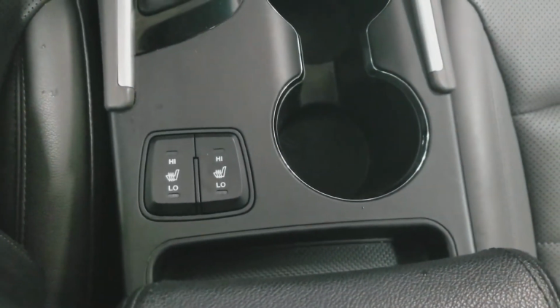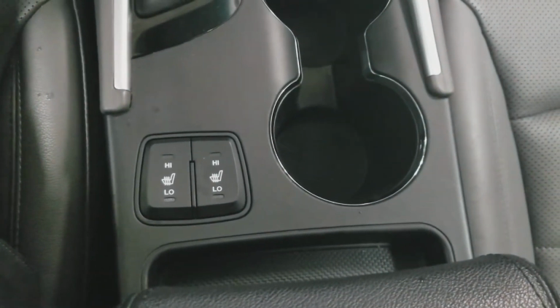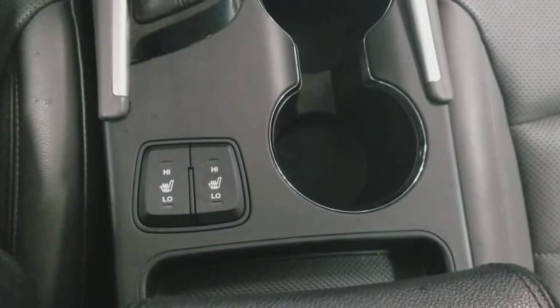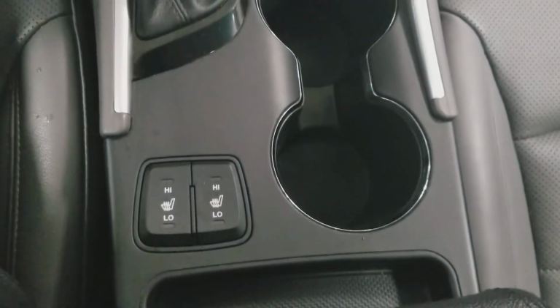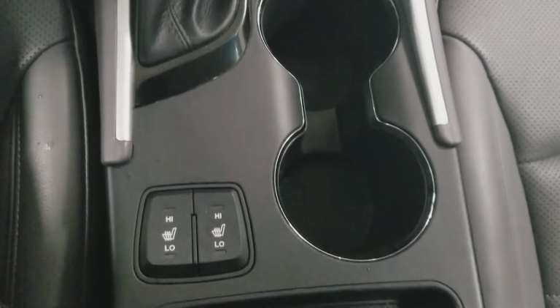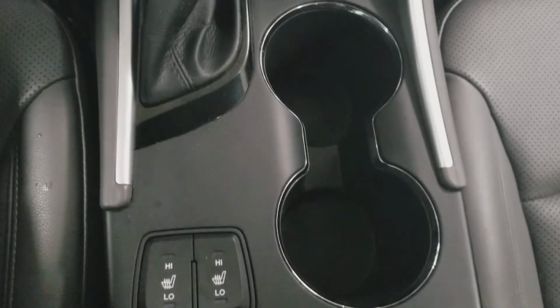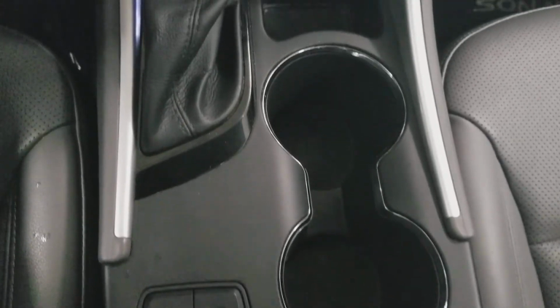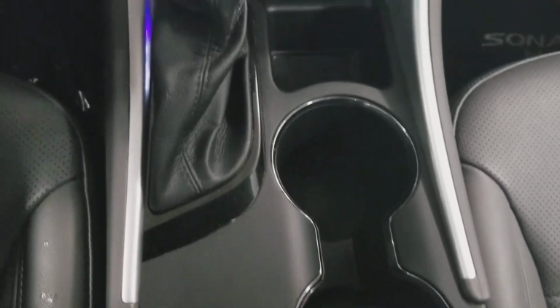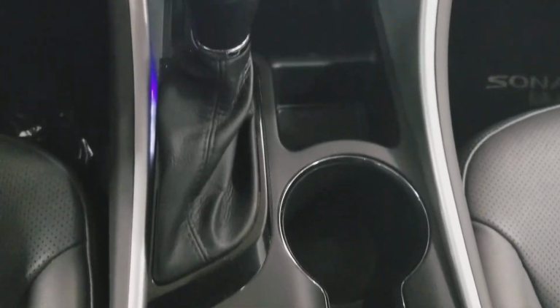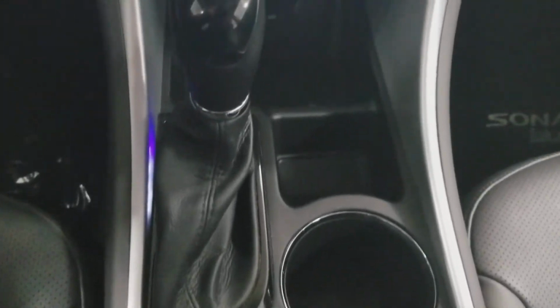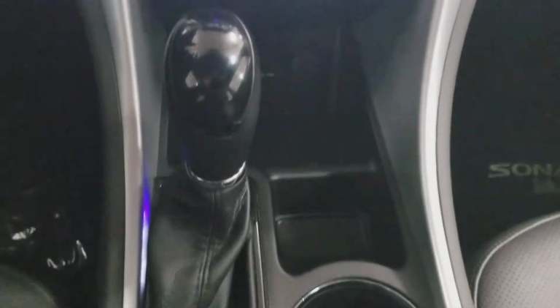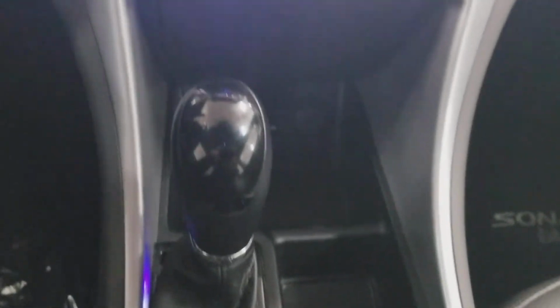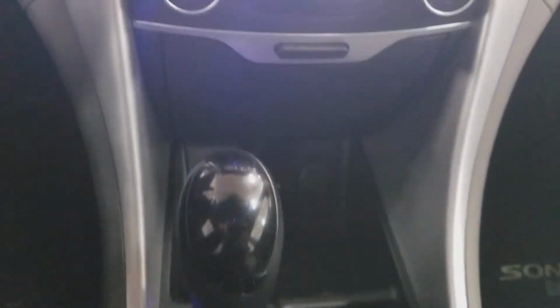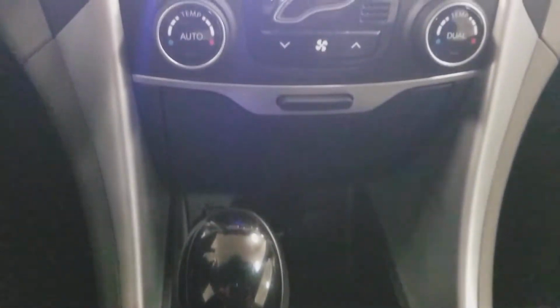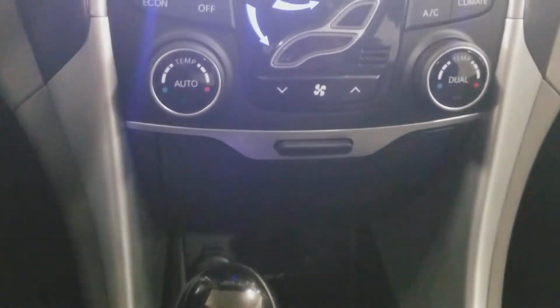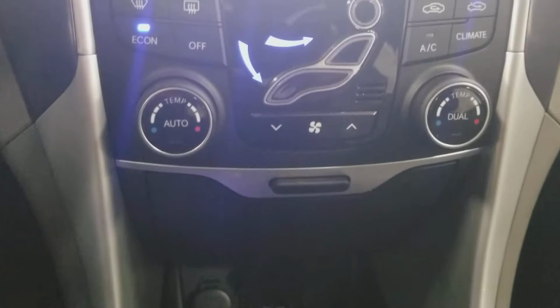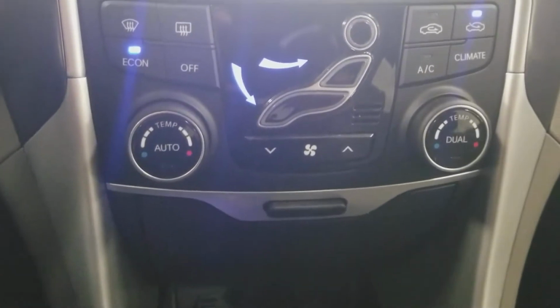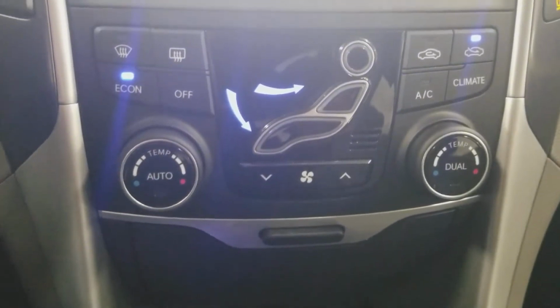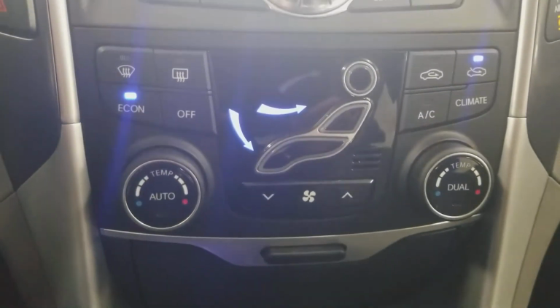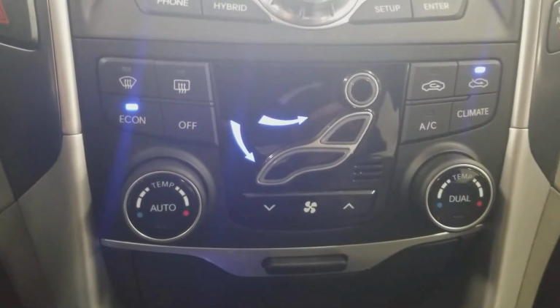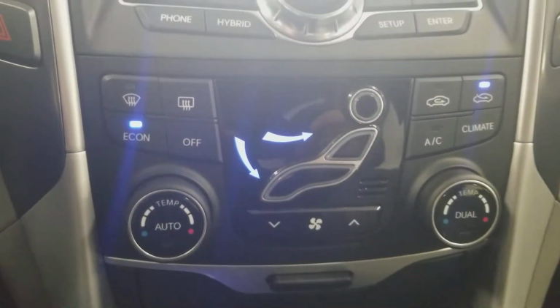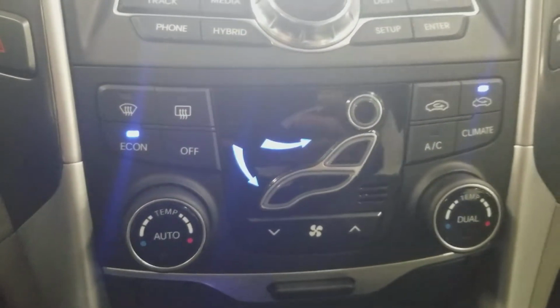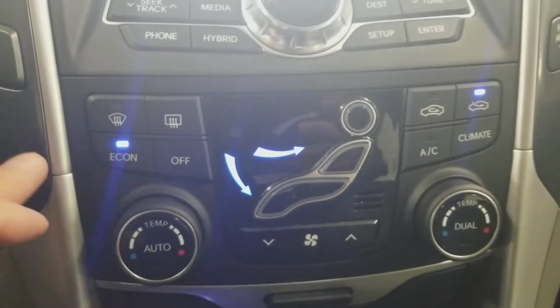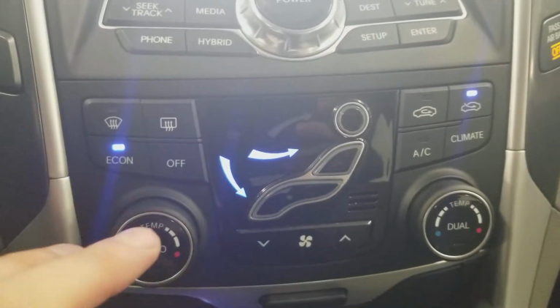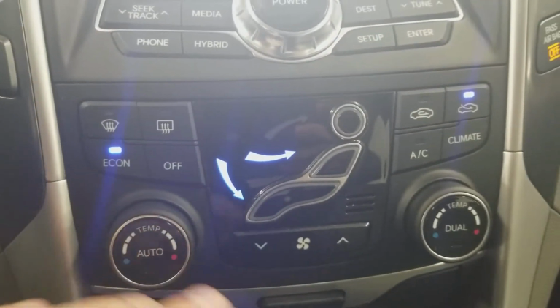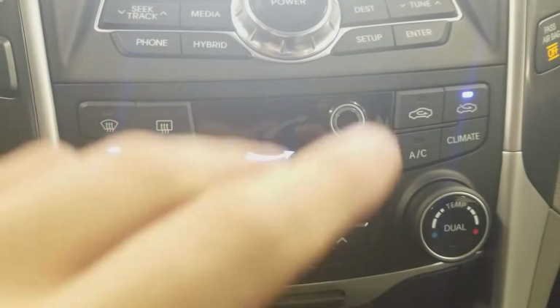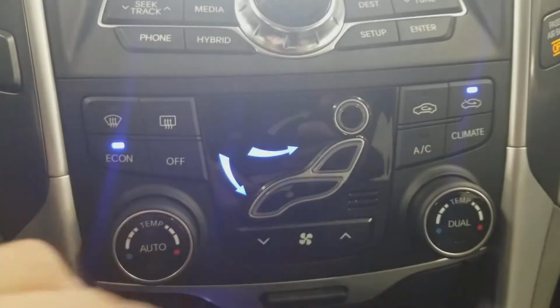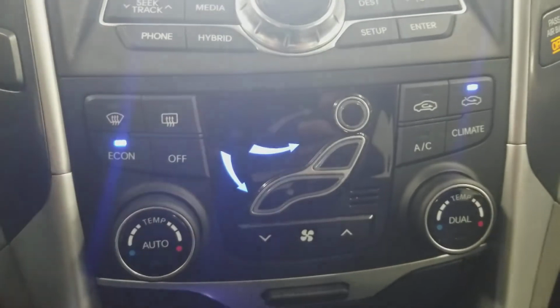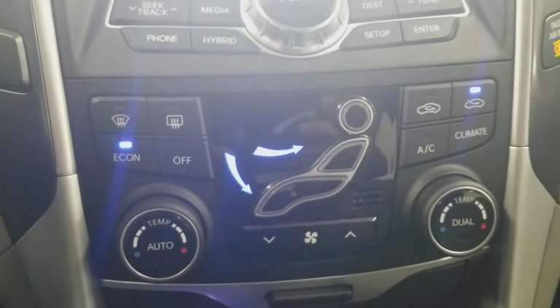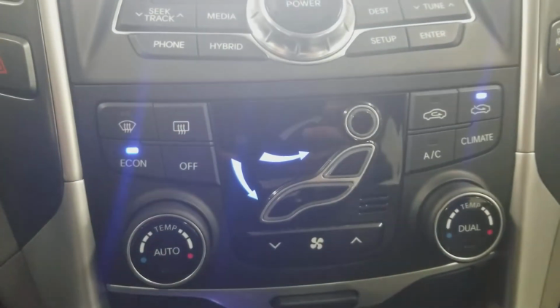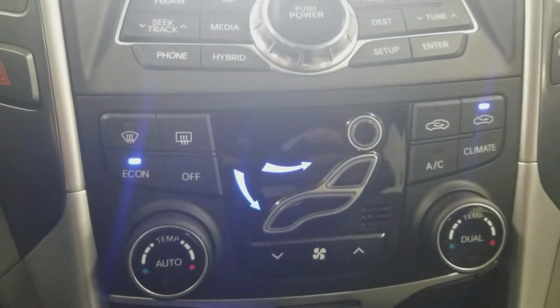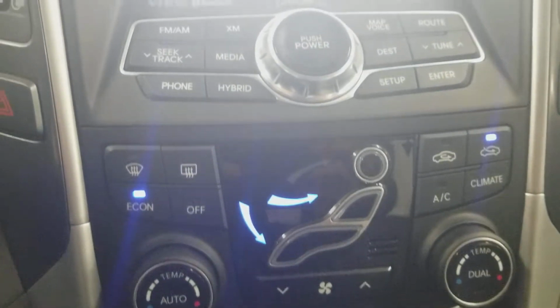Here's your center console. You got your heated seats, cup holders, your shifter. Right here you've got your climate controls for your economy mode, your temperature adjustments, and your fan direction adjustments.